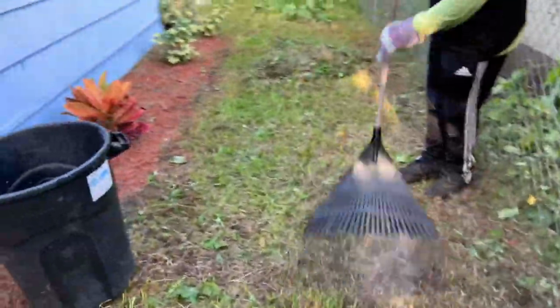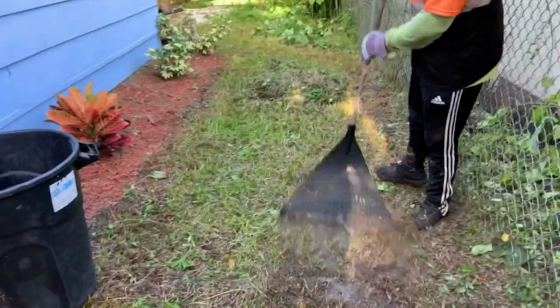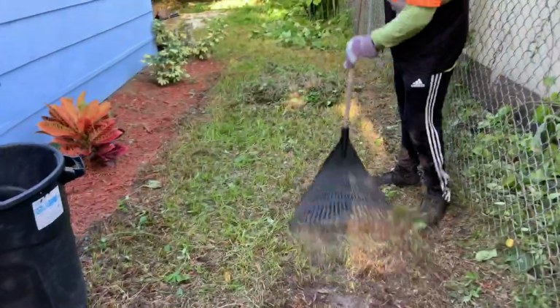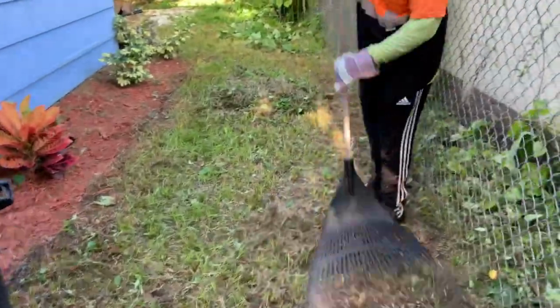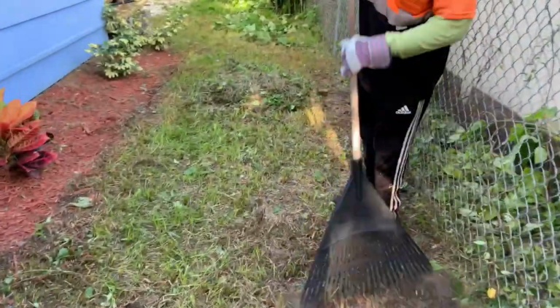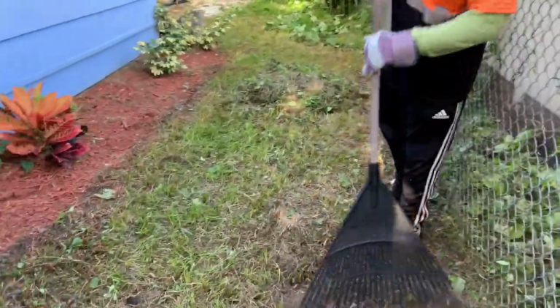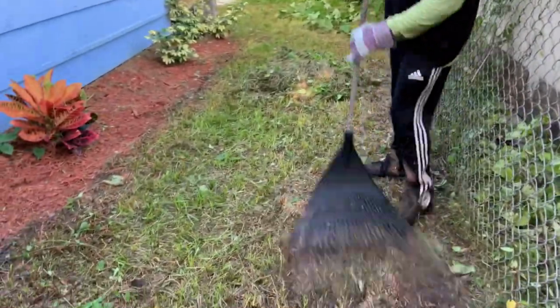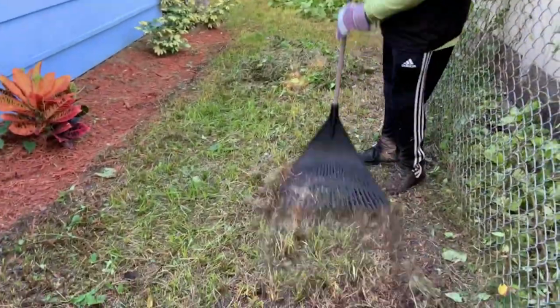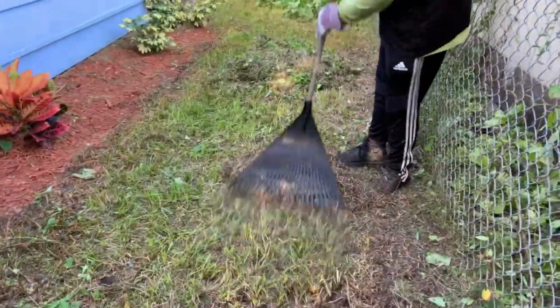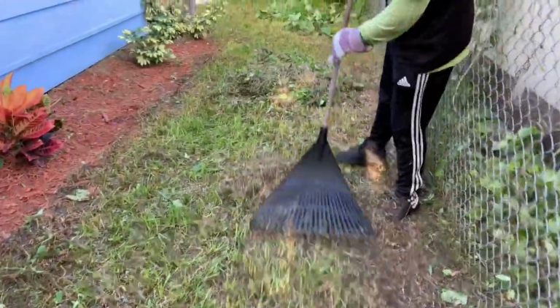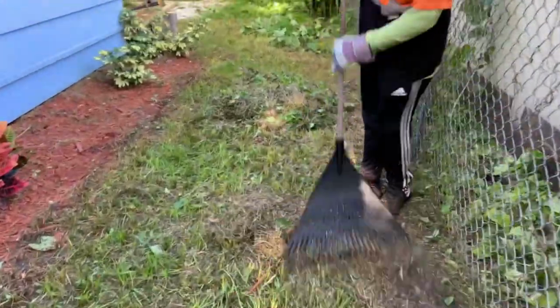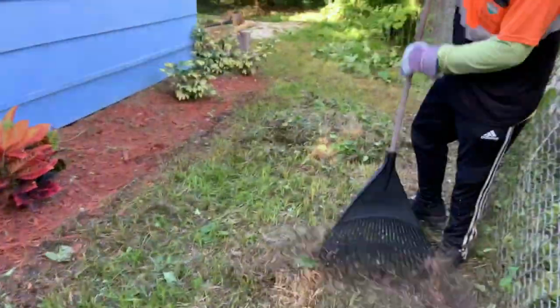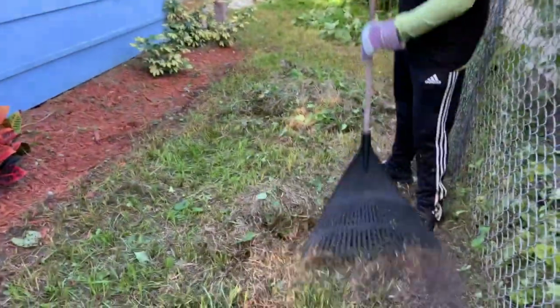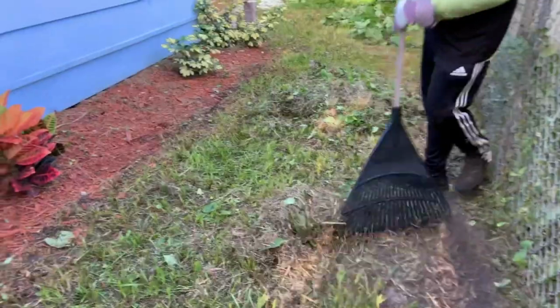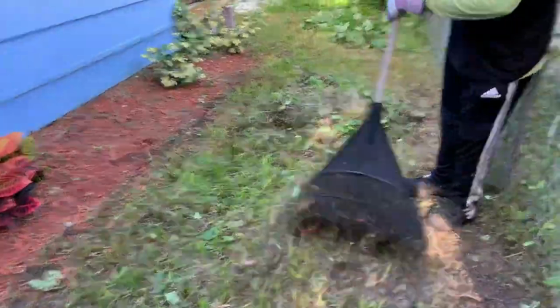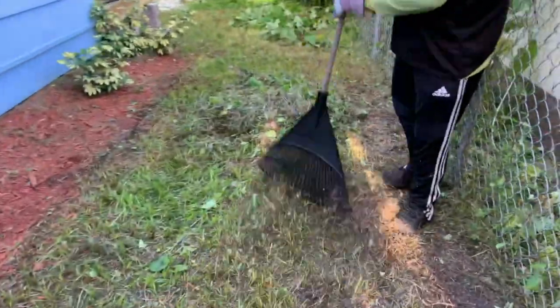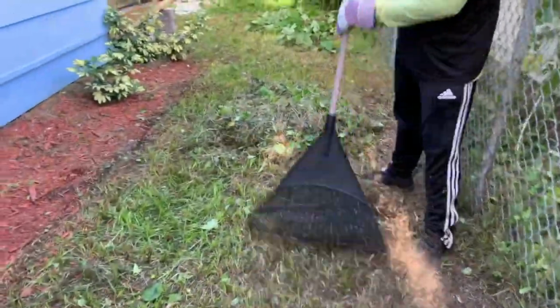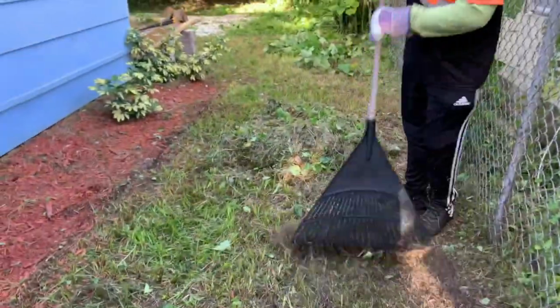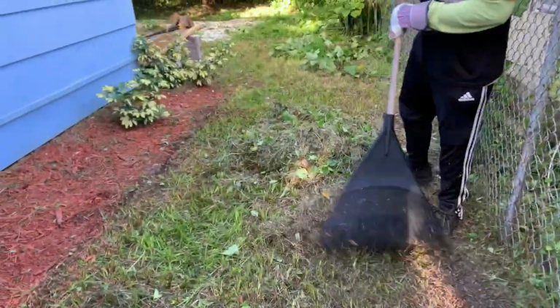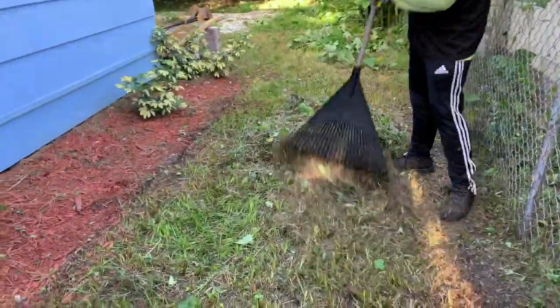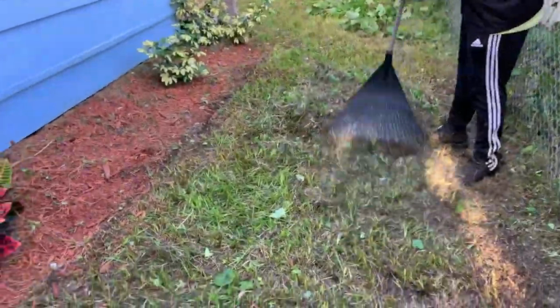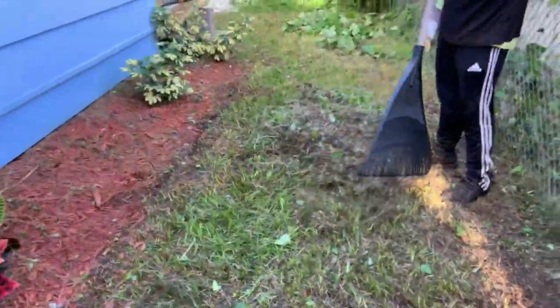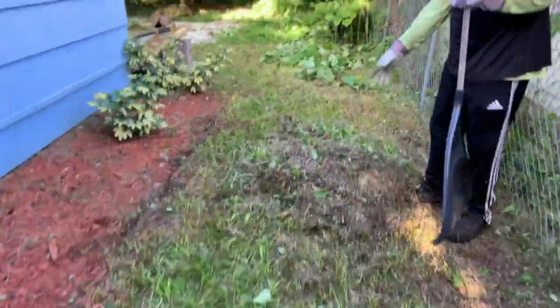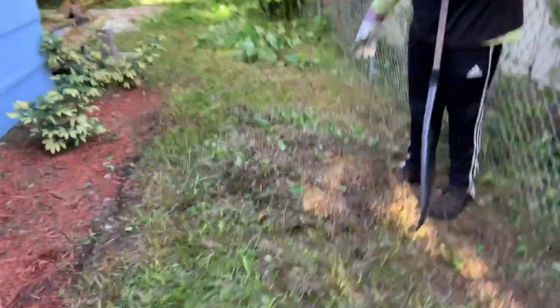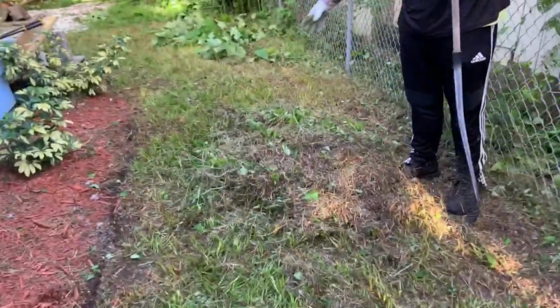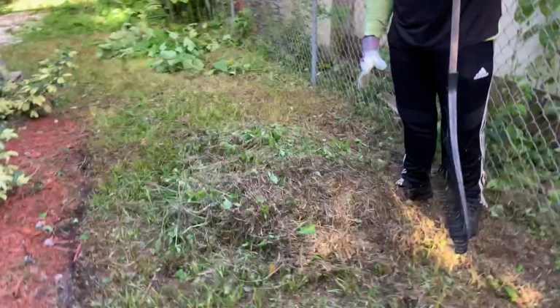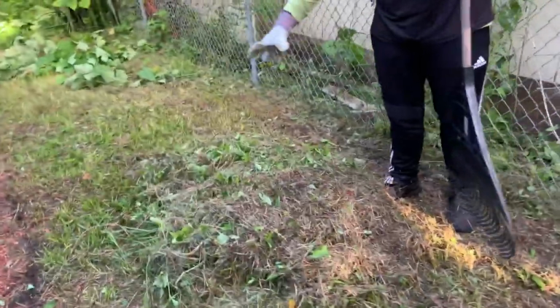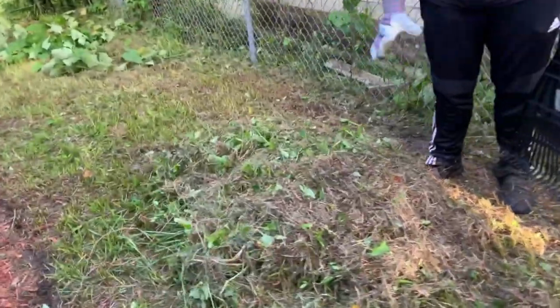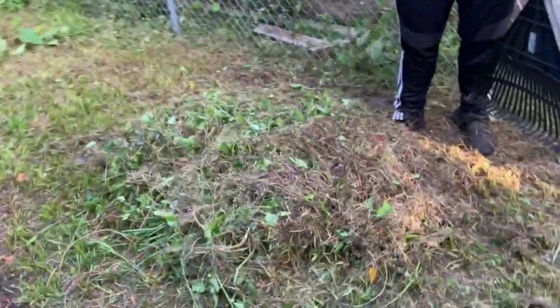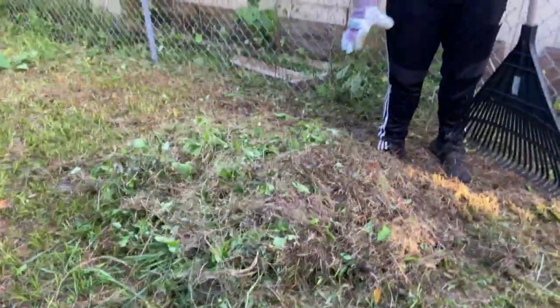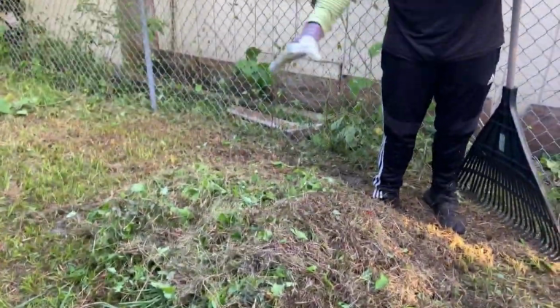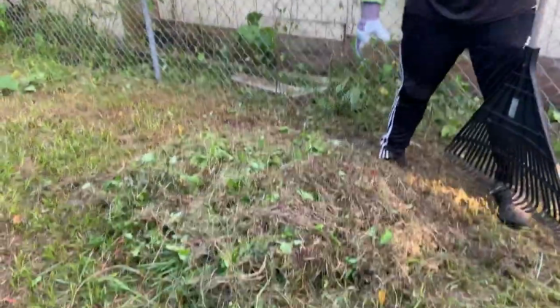All right, so what we're doing right now is just raking up the remaining debris from the vines, and then we'll go ahead and remove that from the property. These are all the vines that came off the fence.